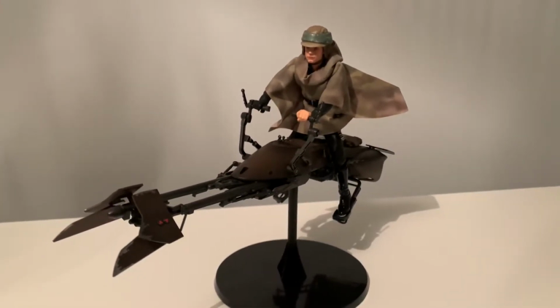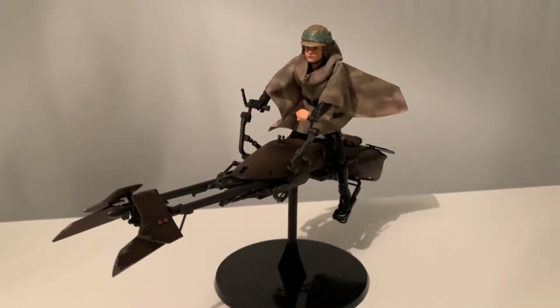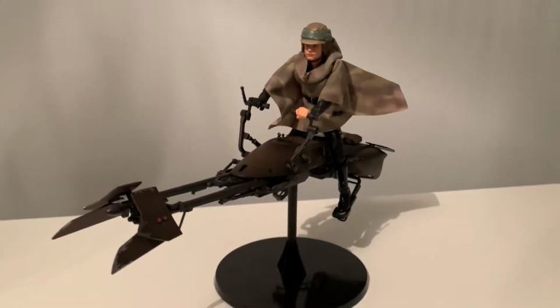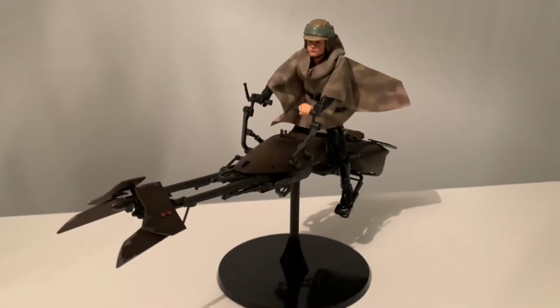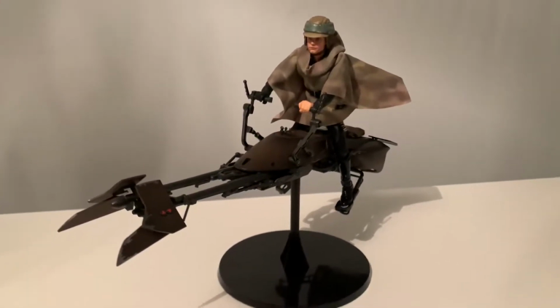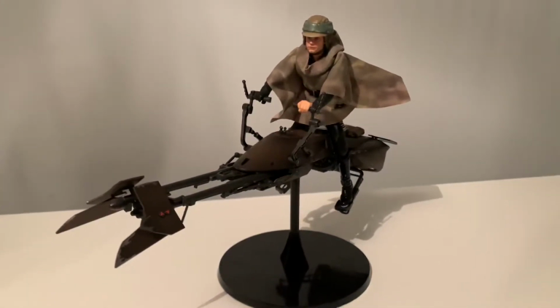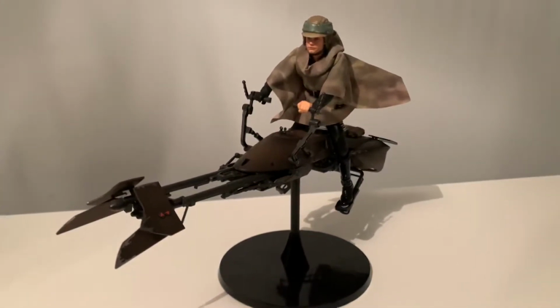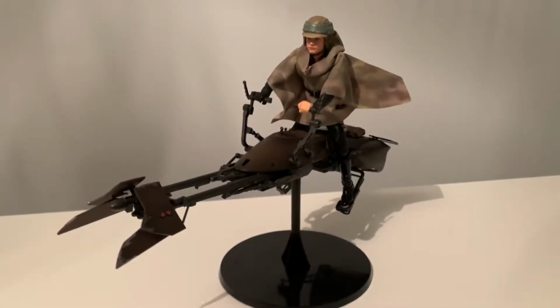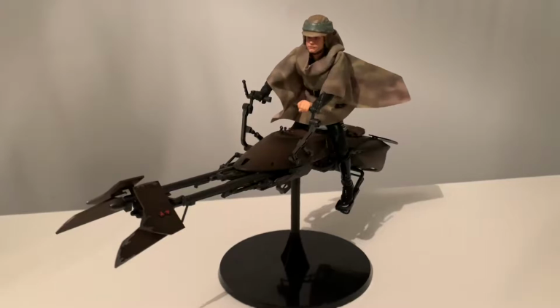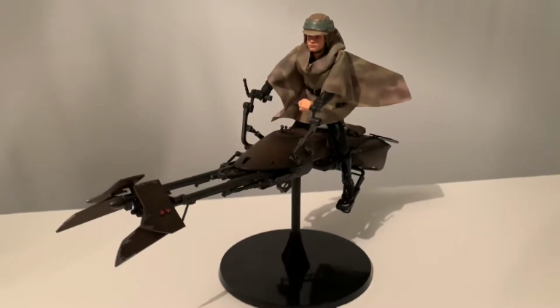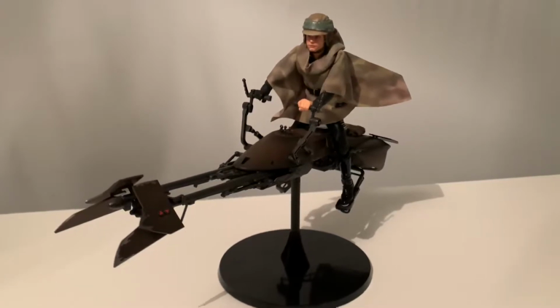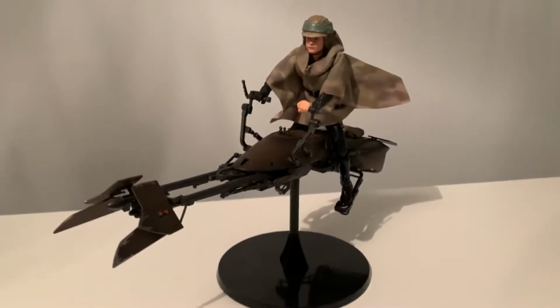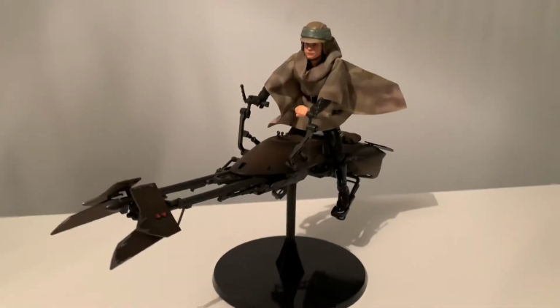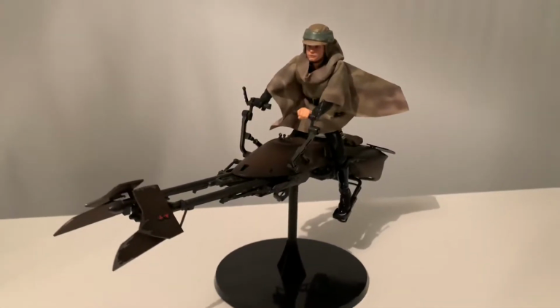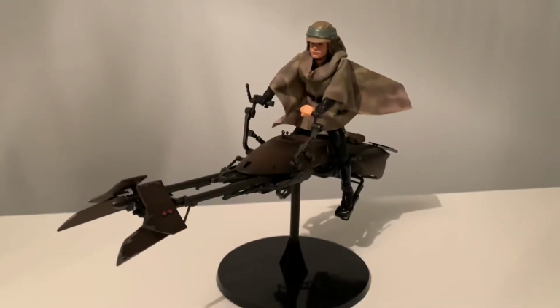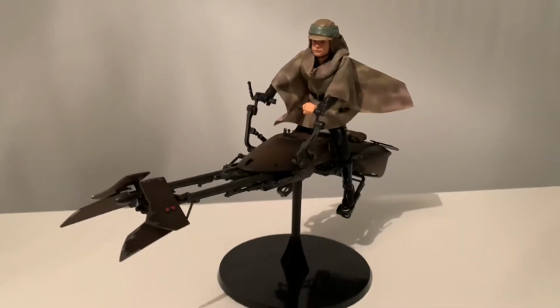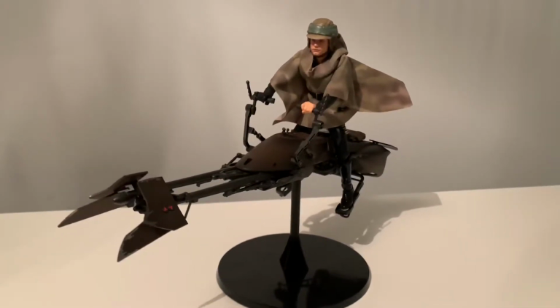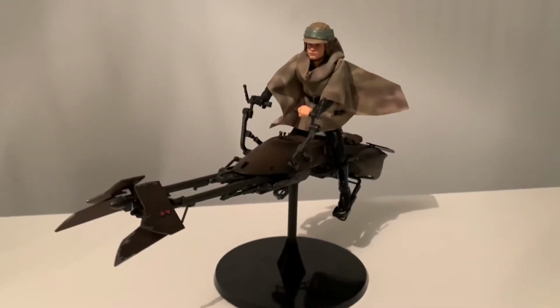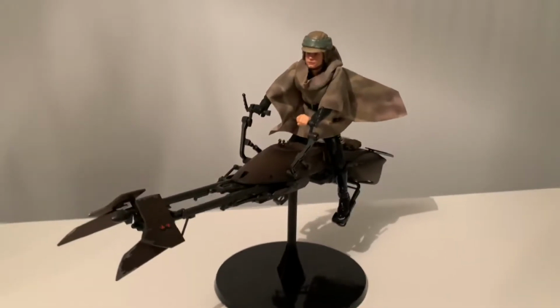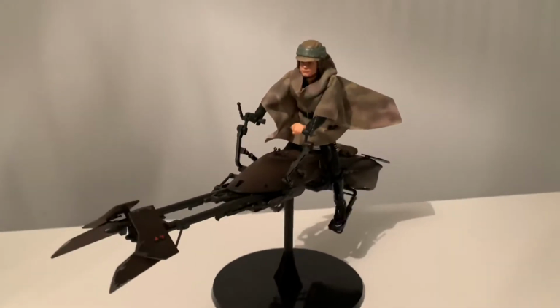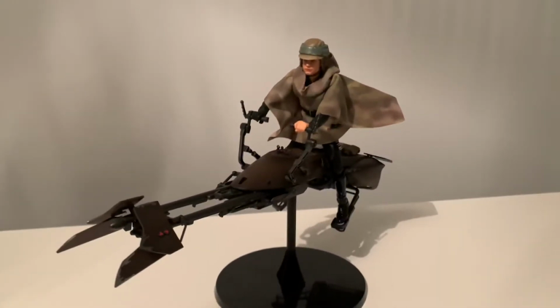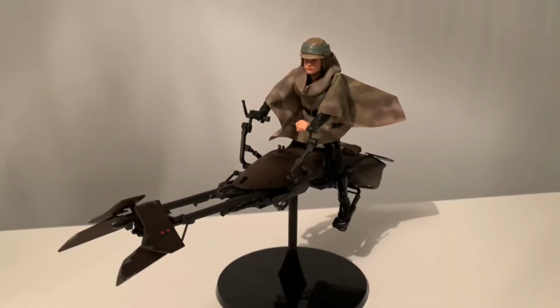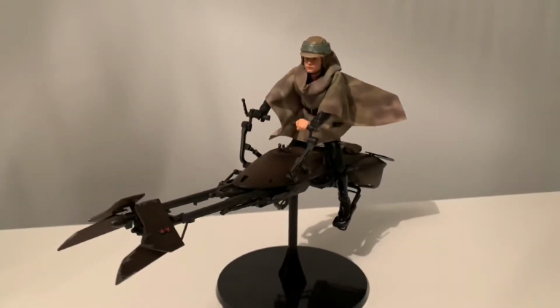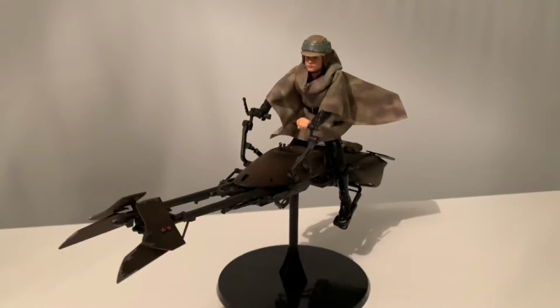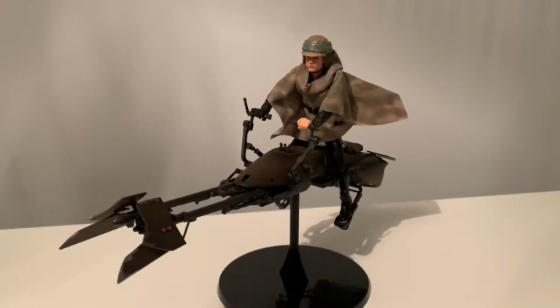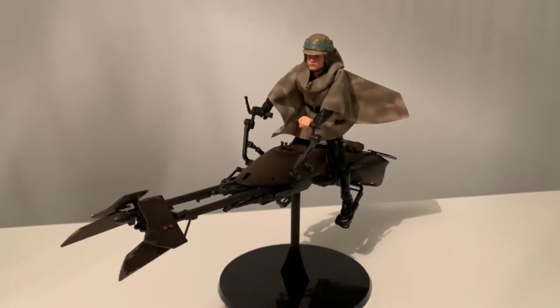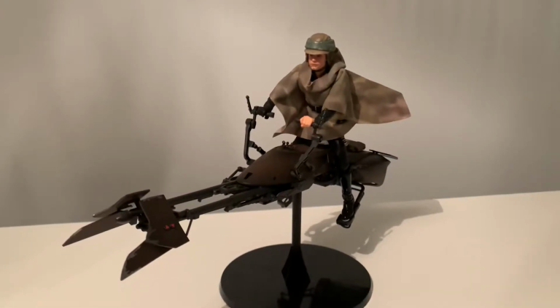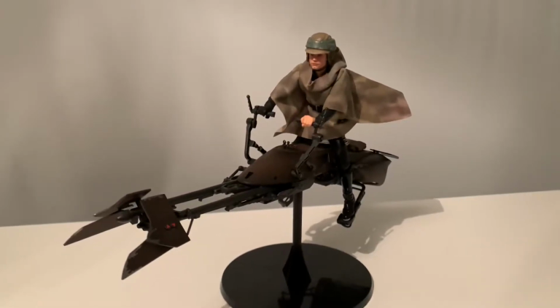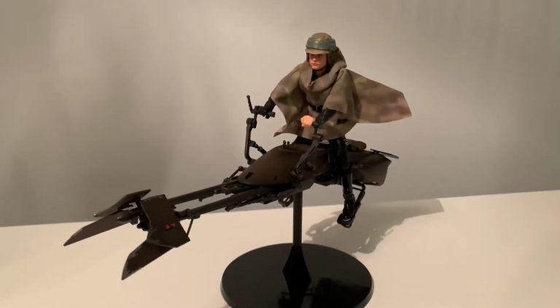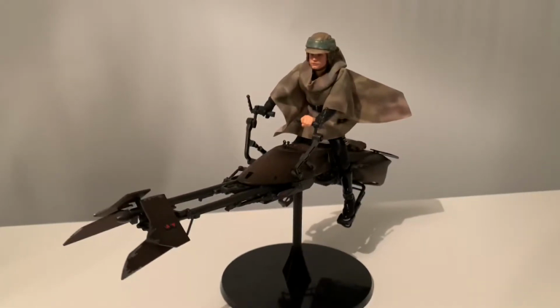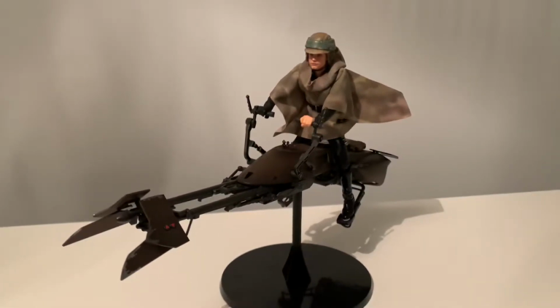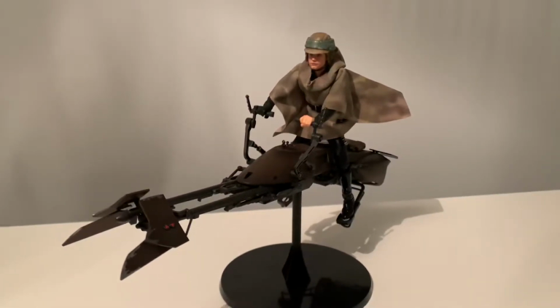Hi guys, UK Star Wars again. Just thought I'd do a quick video showcasing my new custom Endor Luke.